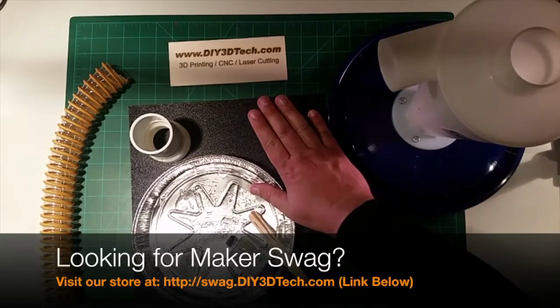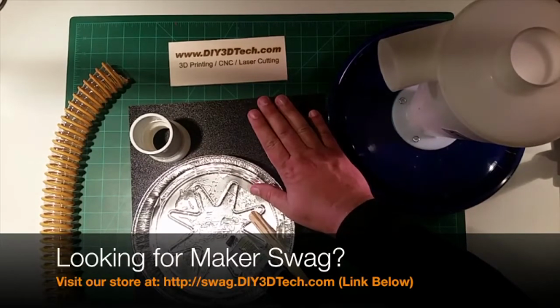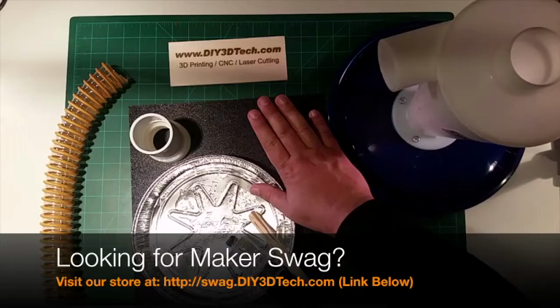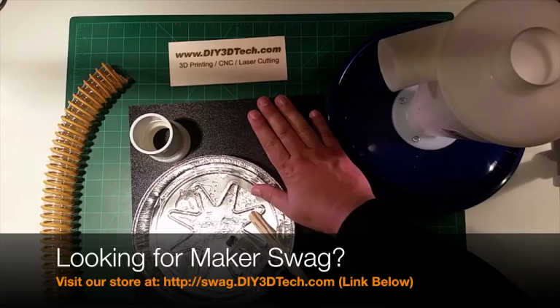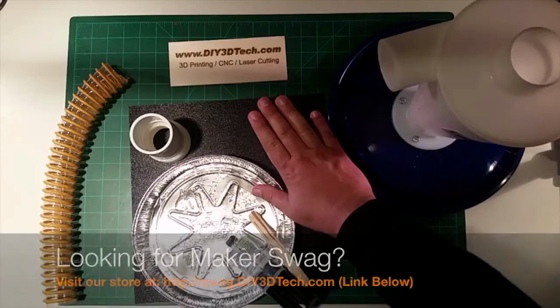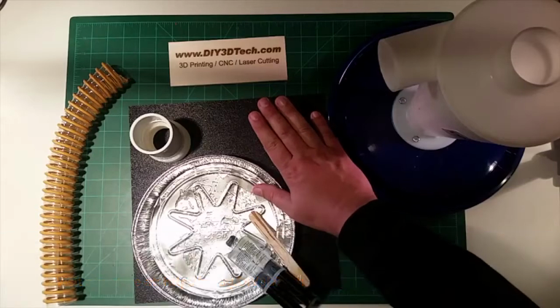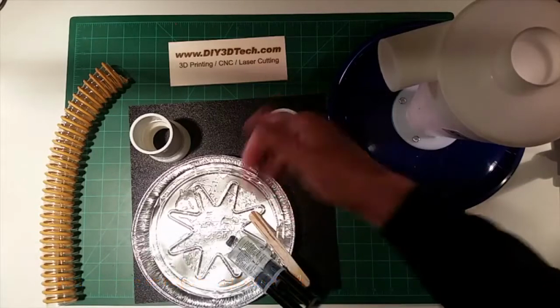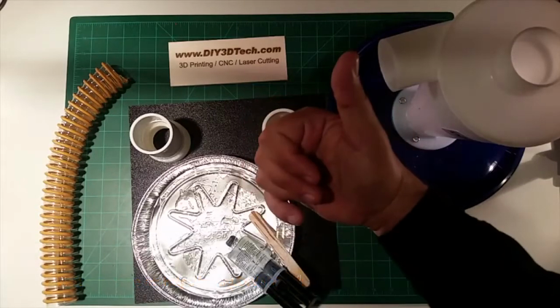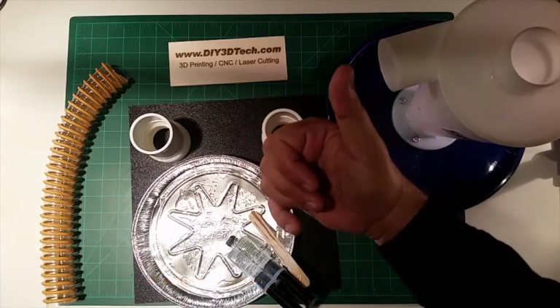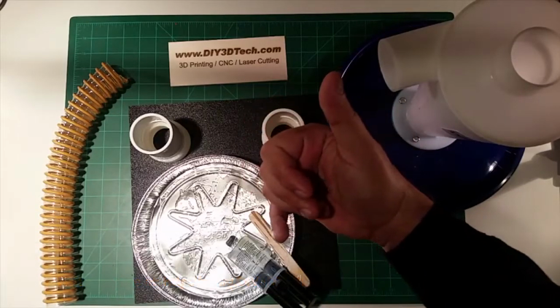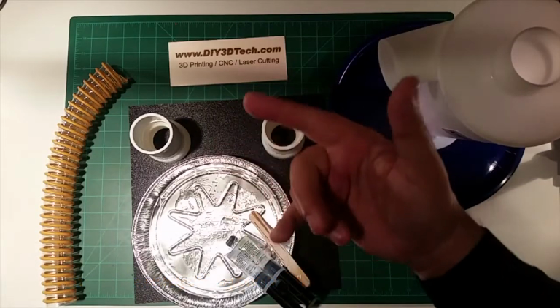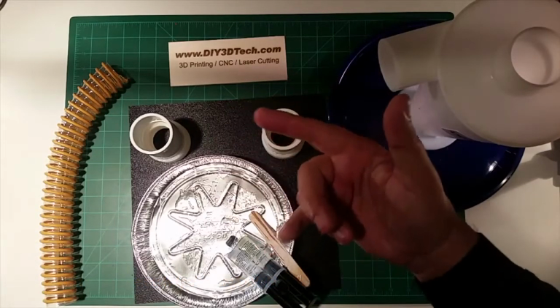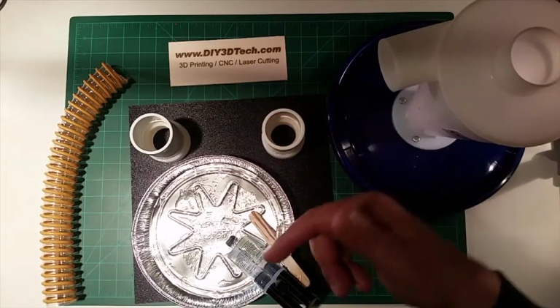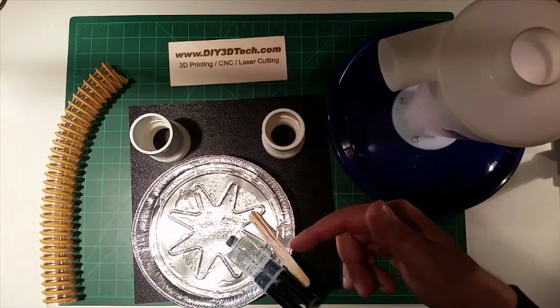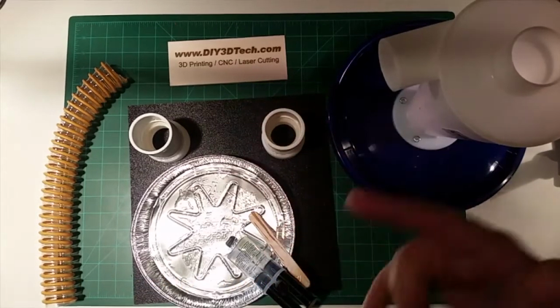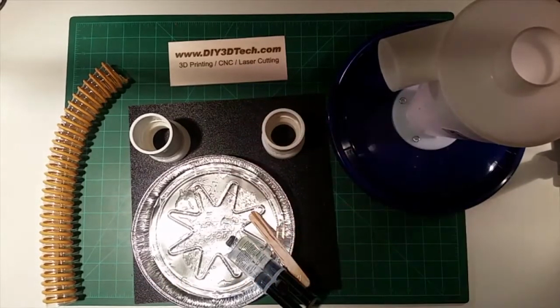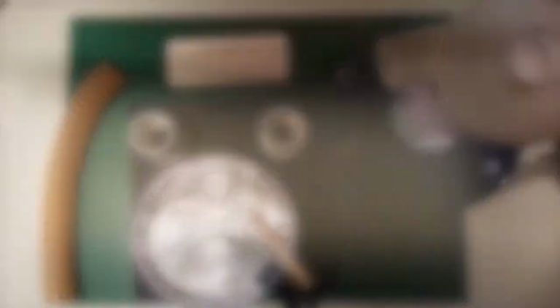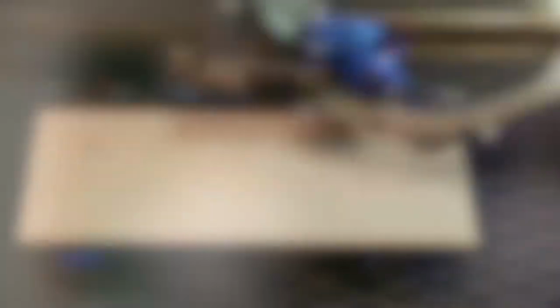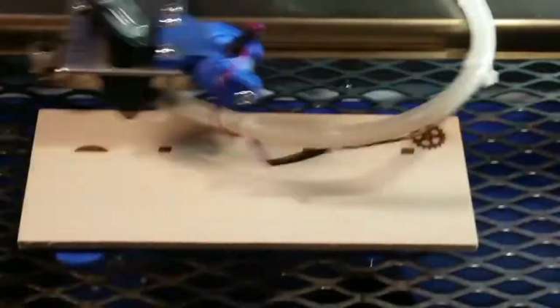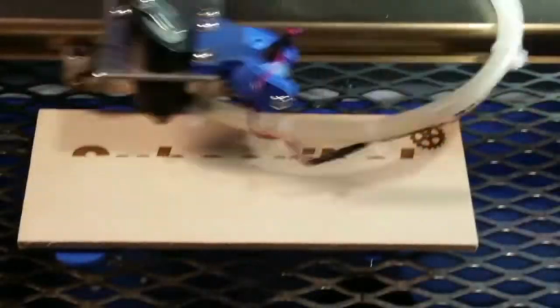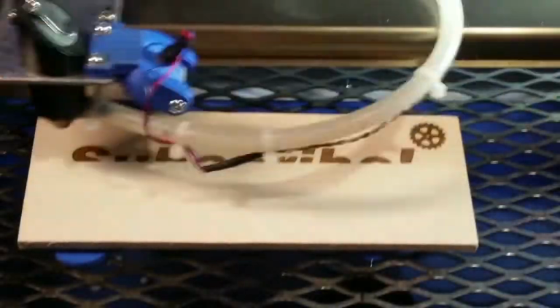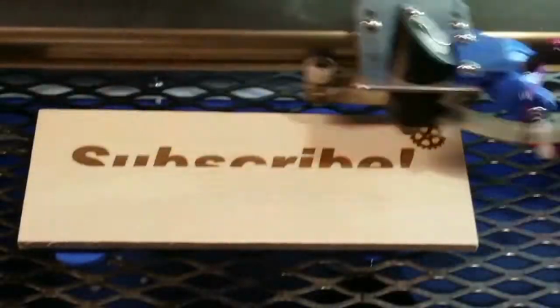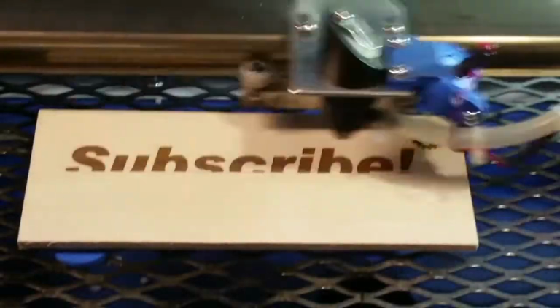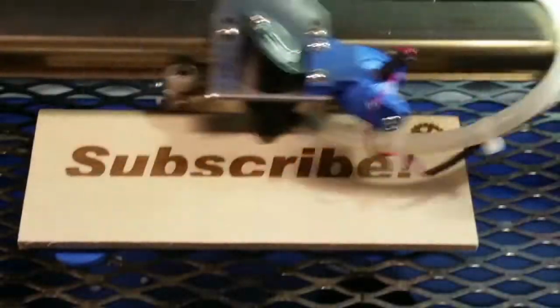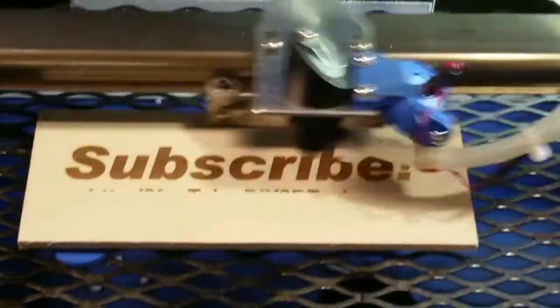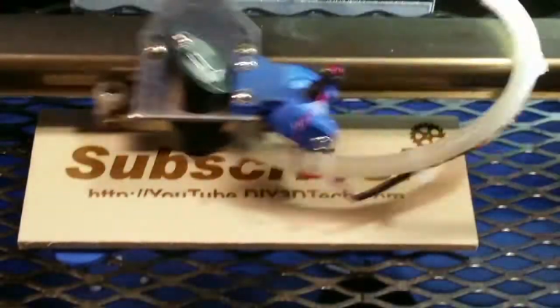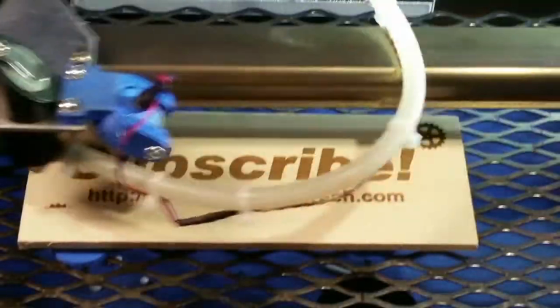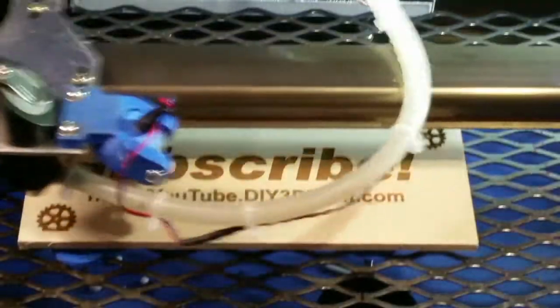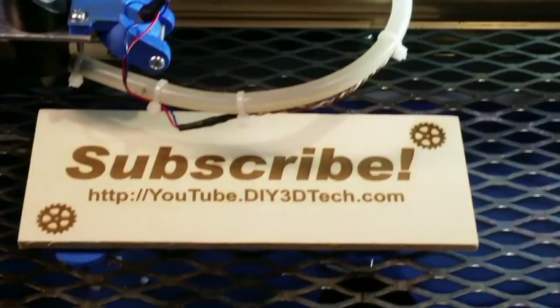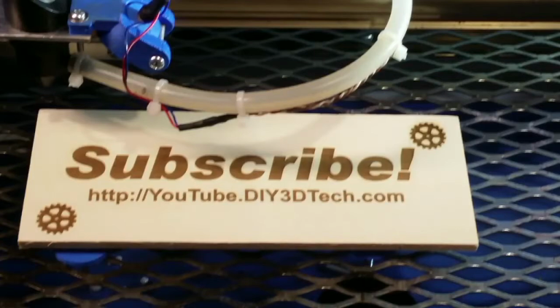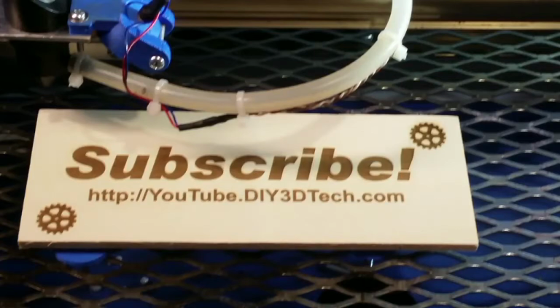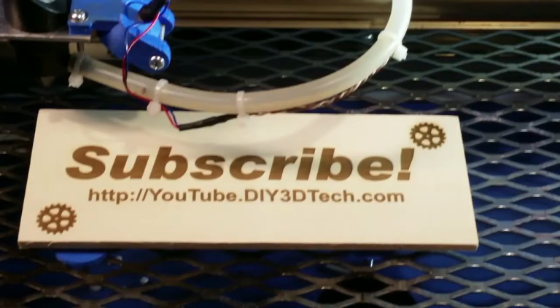I'll do one more video of this all put together. If you found it interesting, give it a thumbs up, subscribe — more of this is coming. Please click like below and subscribe to the channel to keep up to date on all of our projects.